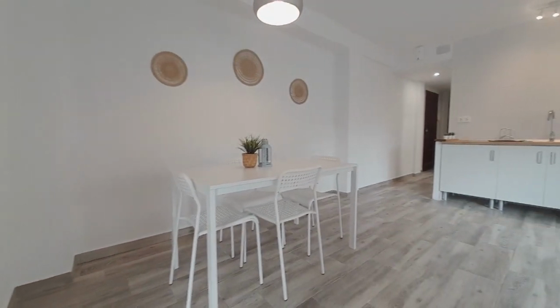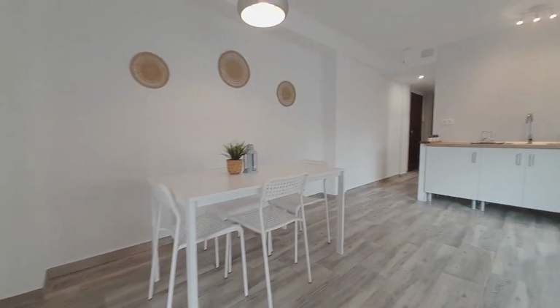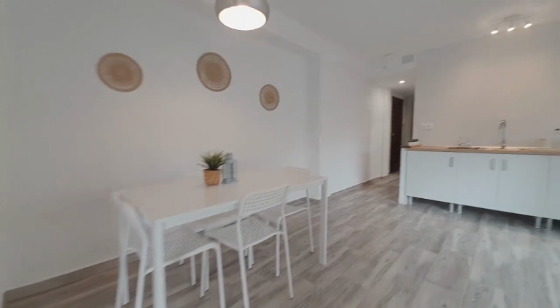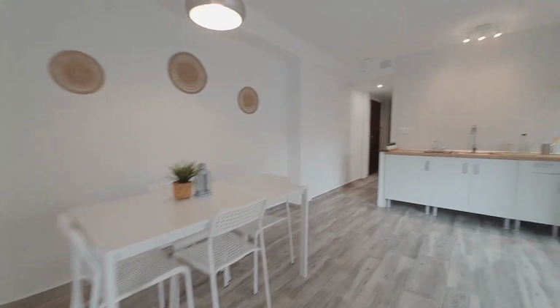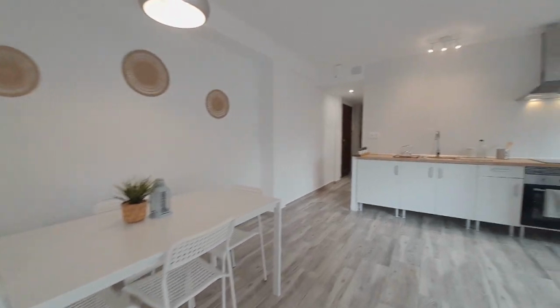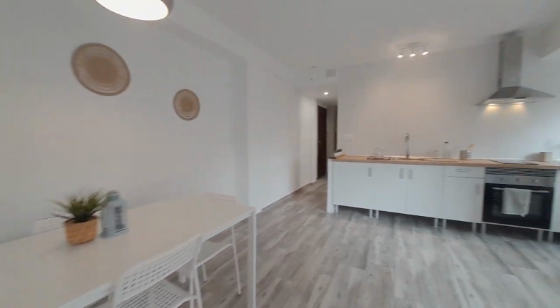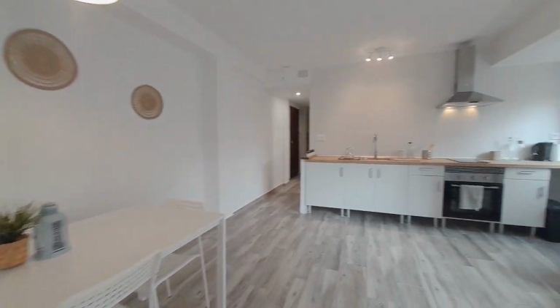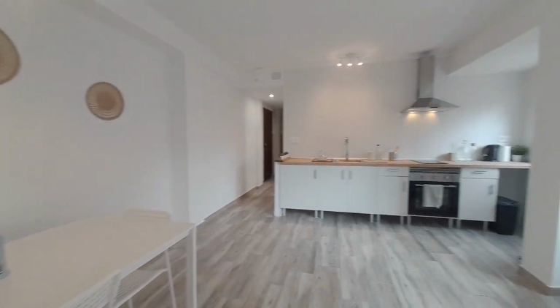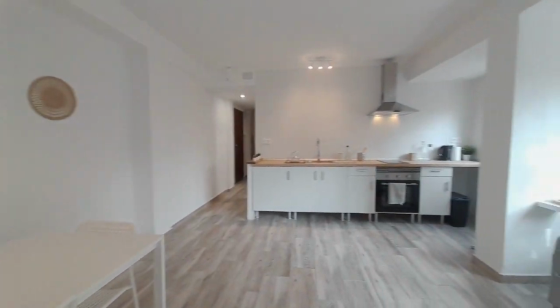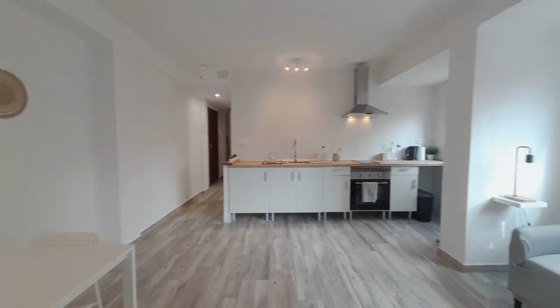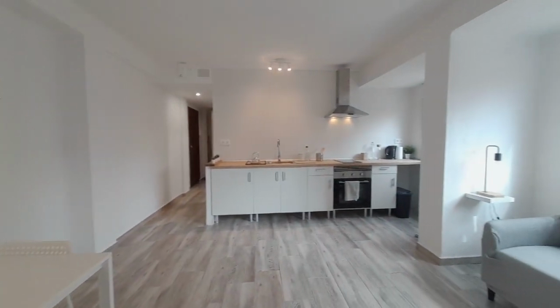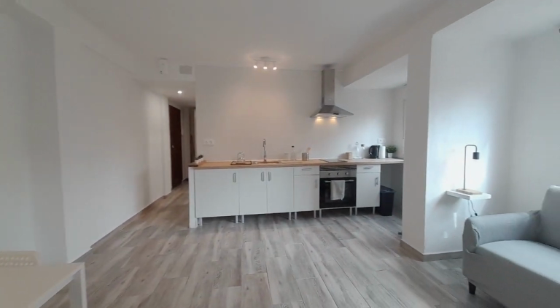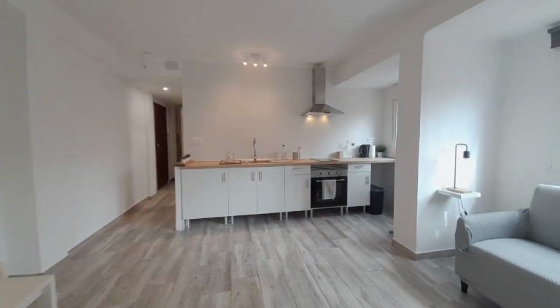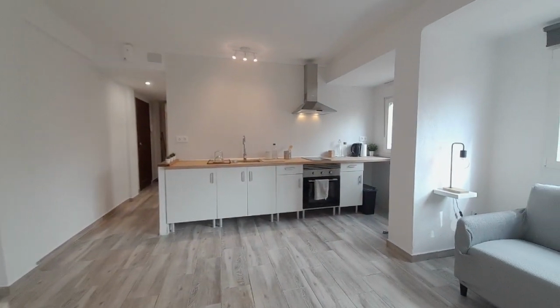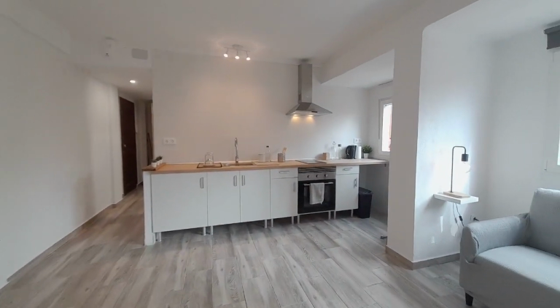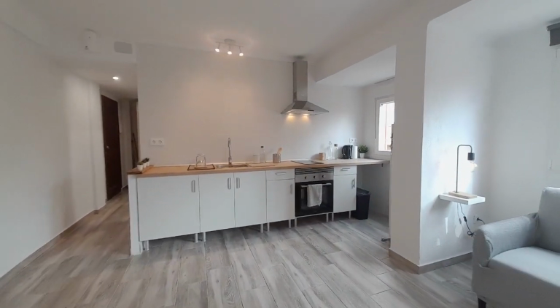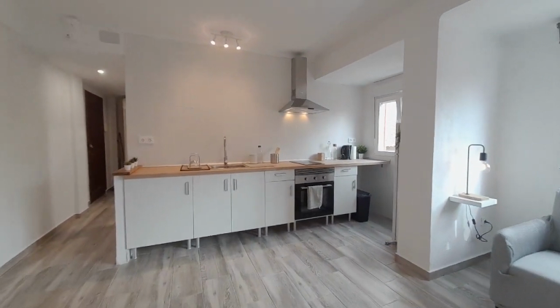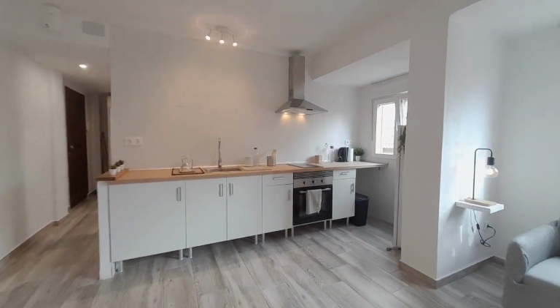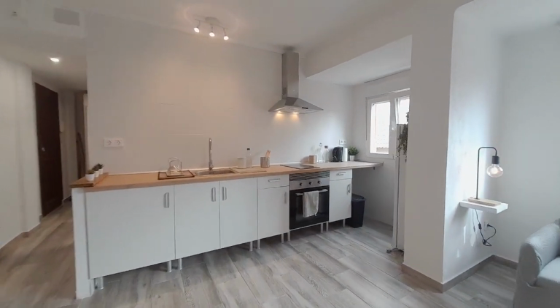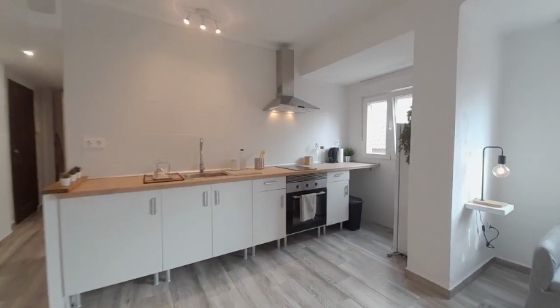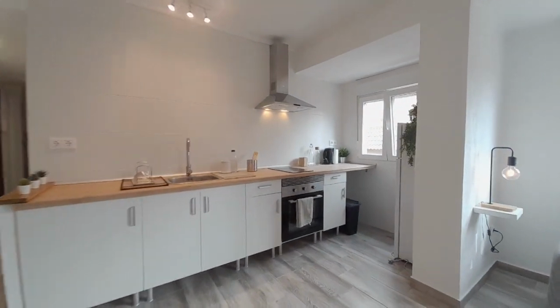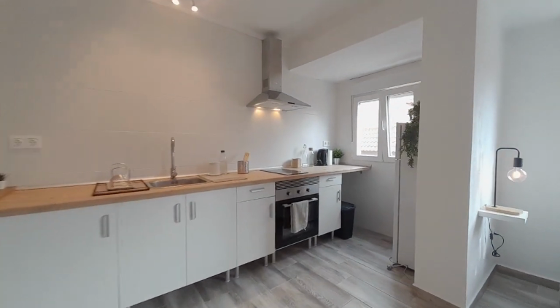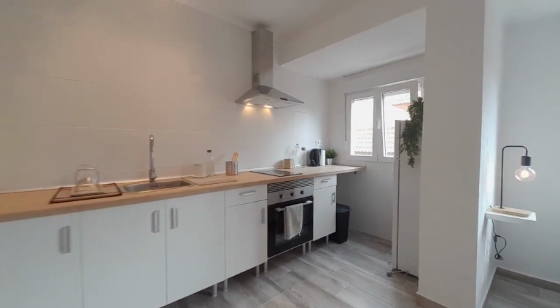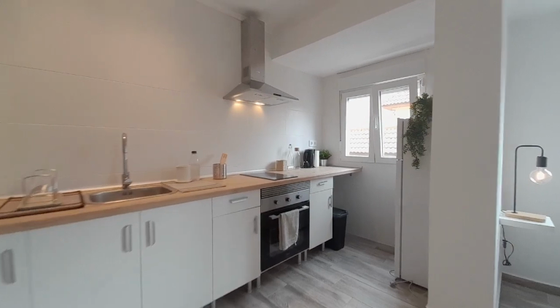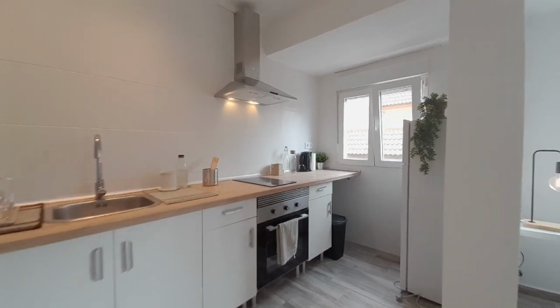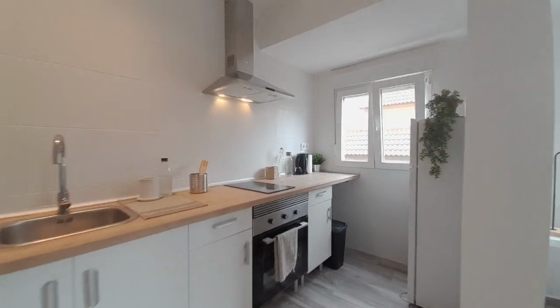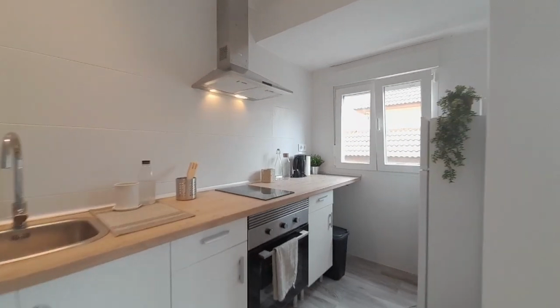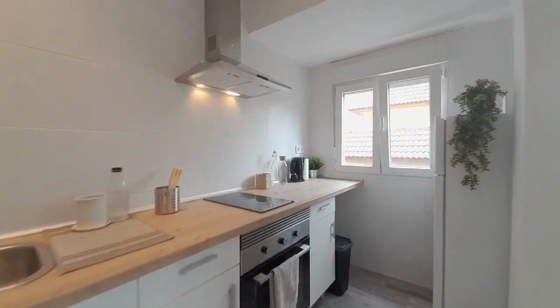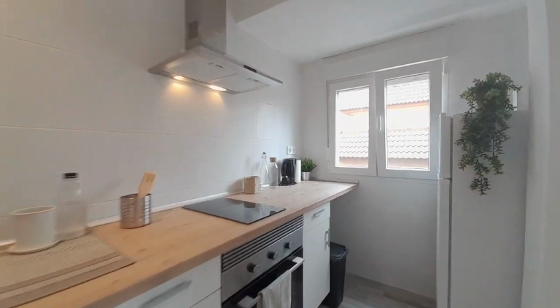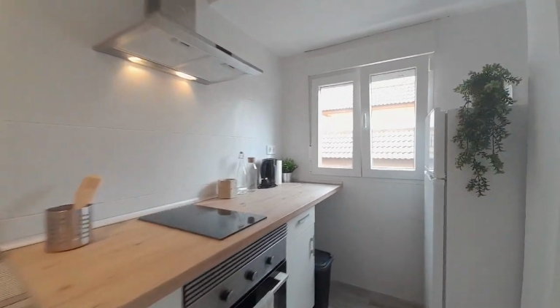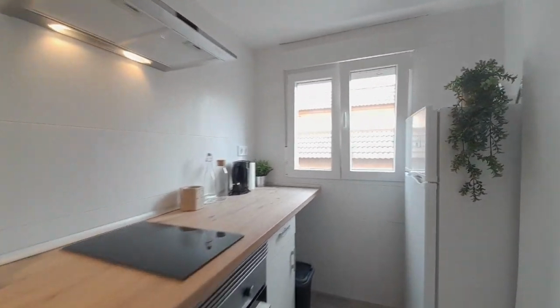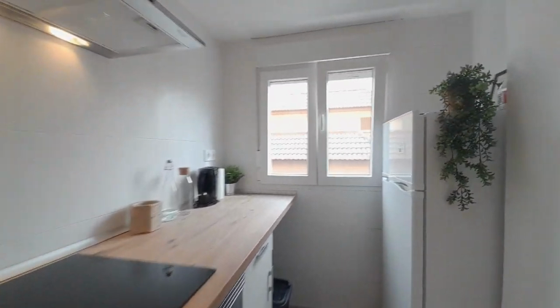The kitchen is open to the living room. There is a cooker, a microwave, and a fridge.